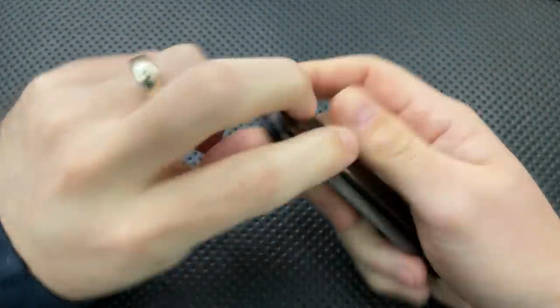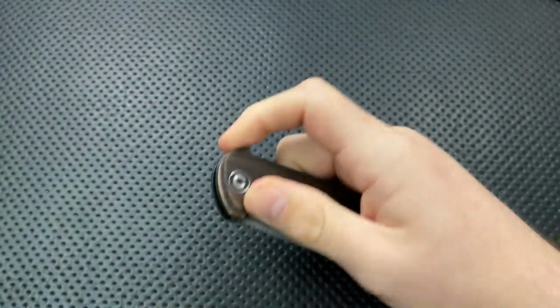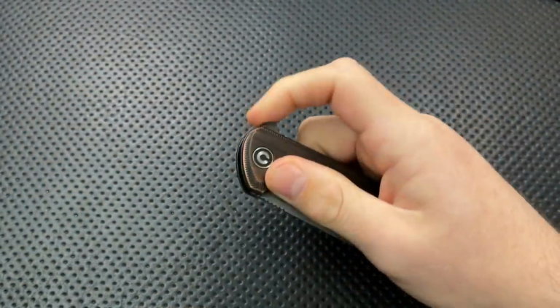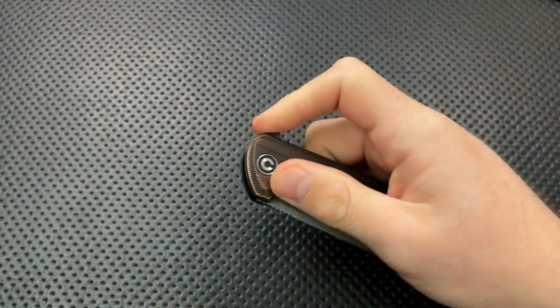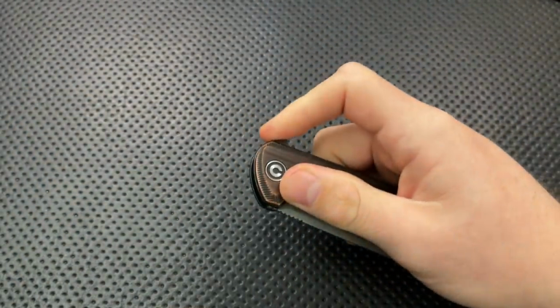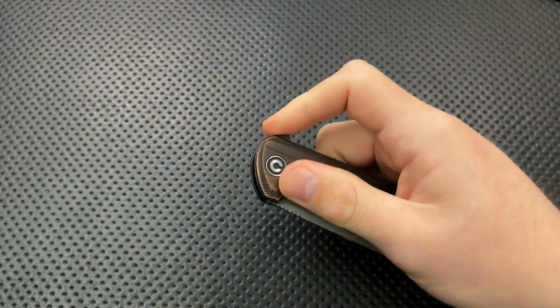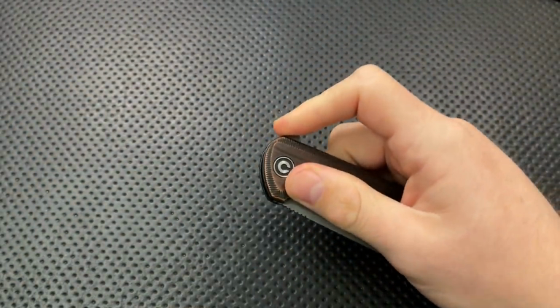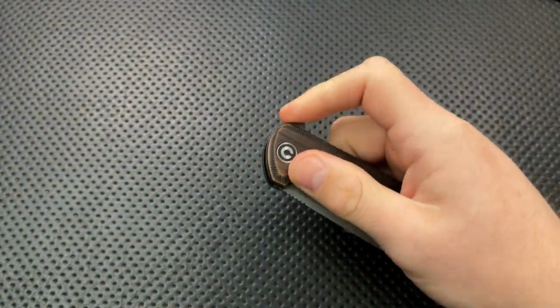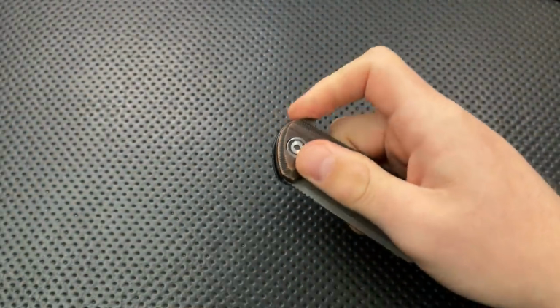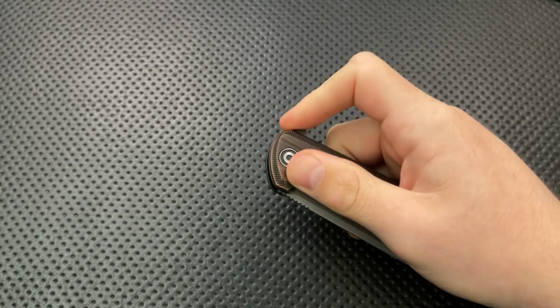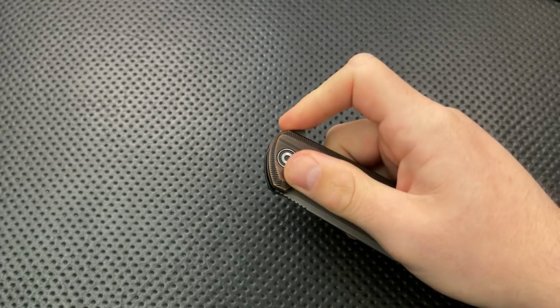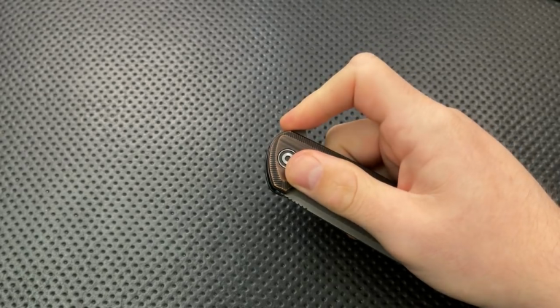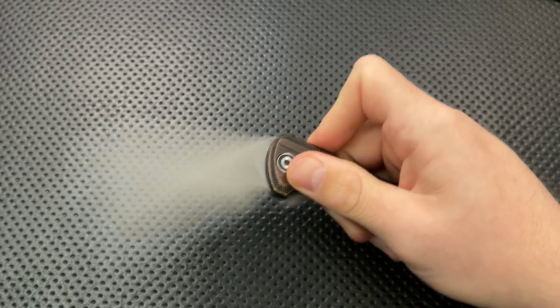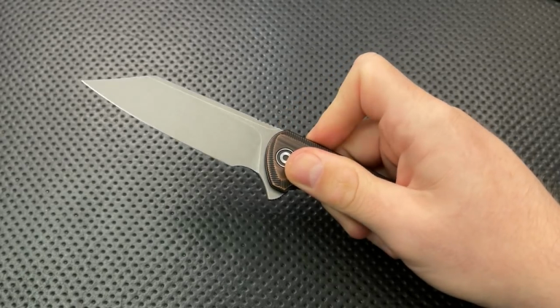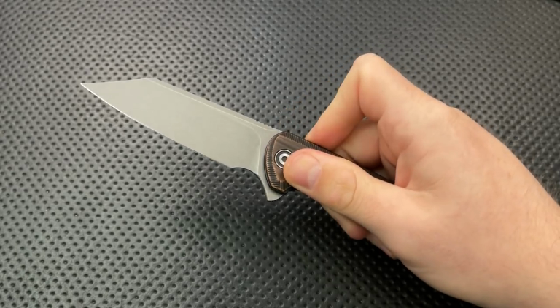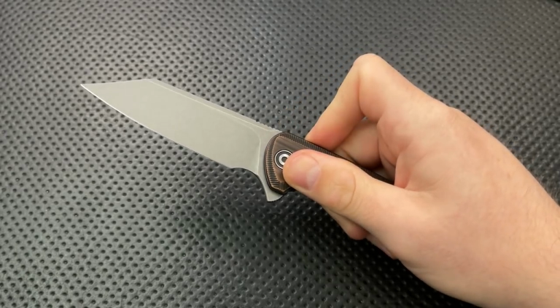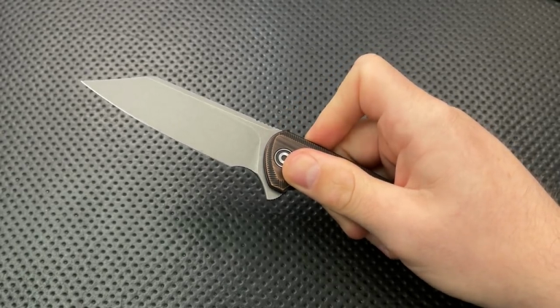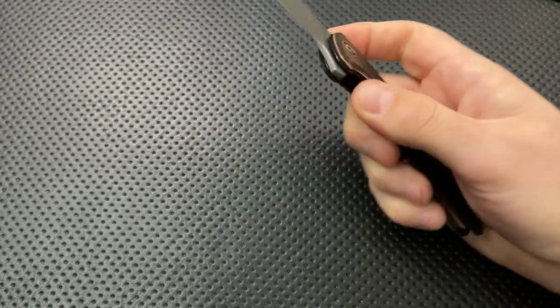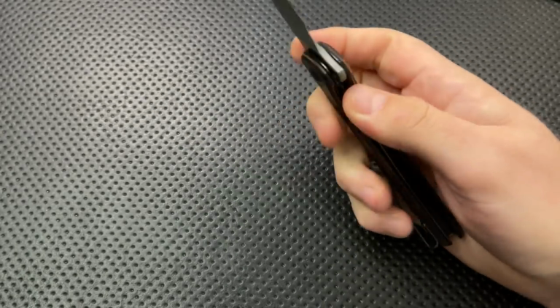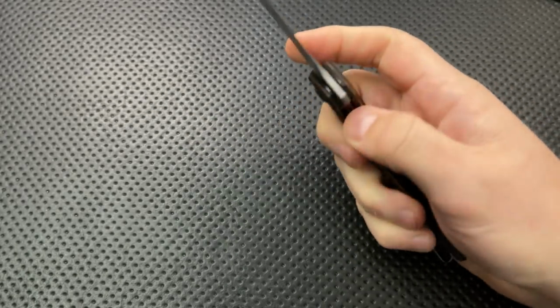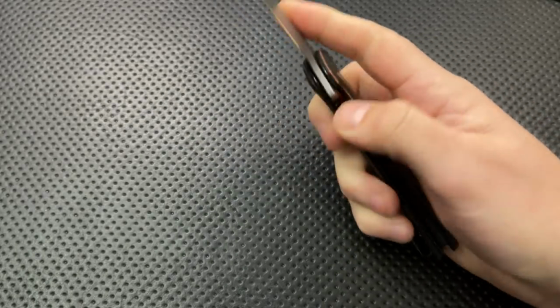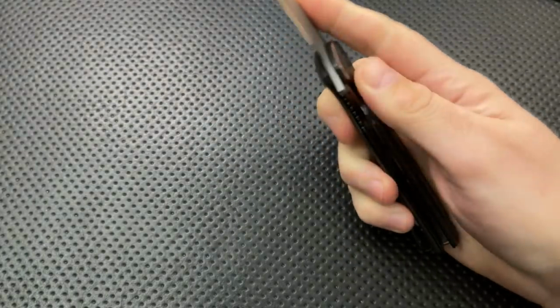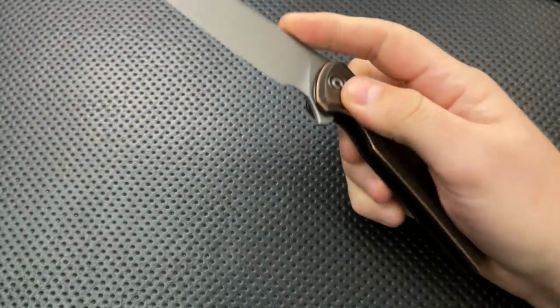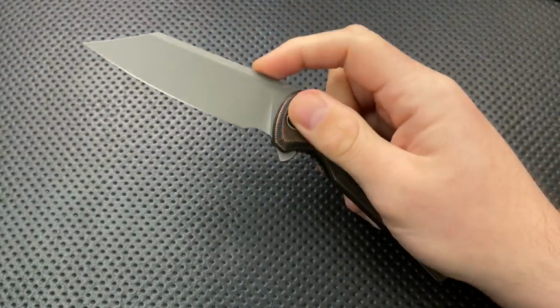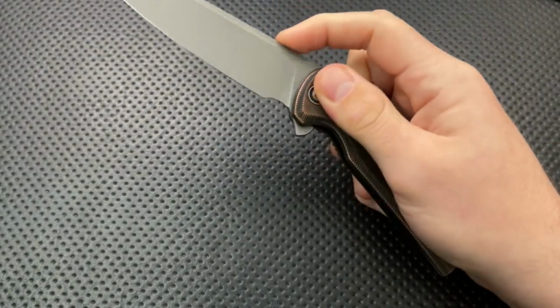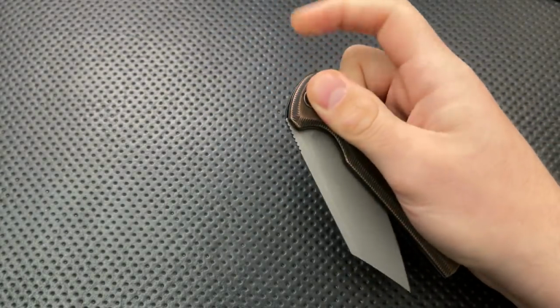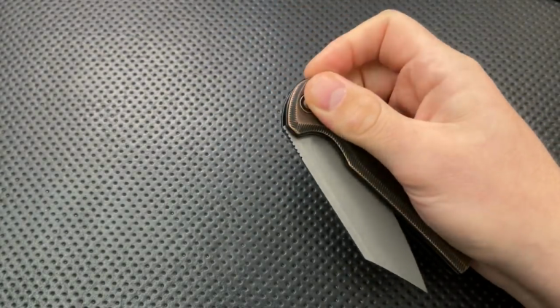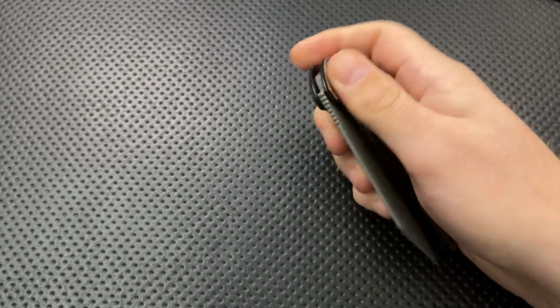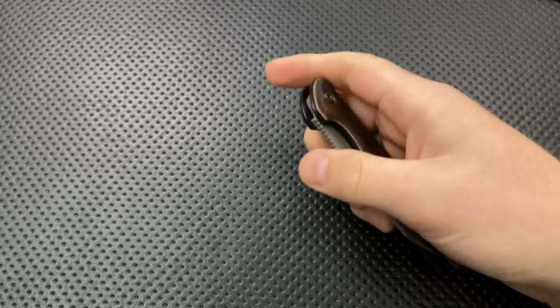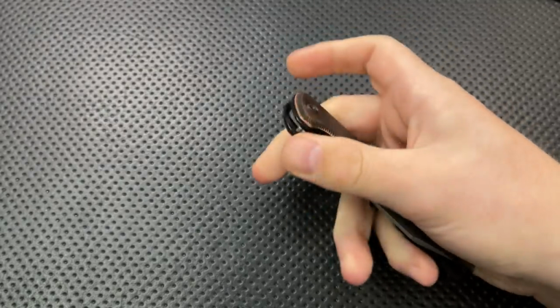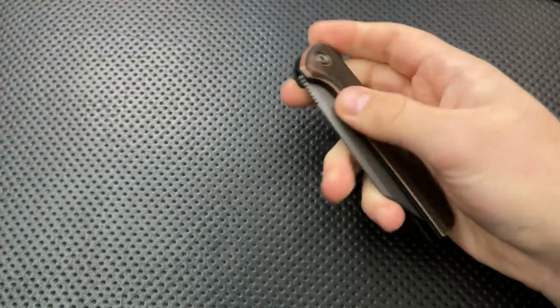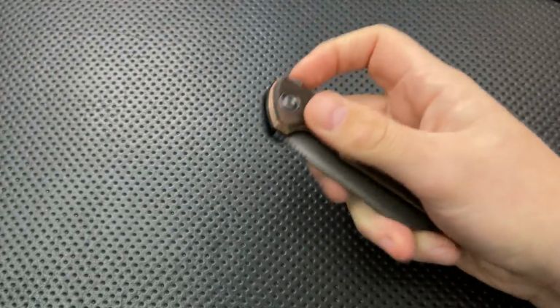The detent on this guy, and action generally, is quite good. You can hold this guy with absolutely no wrist and it fires out no problem. On the close — yeah, absolutely, it's good to go.